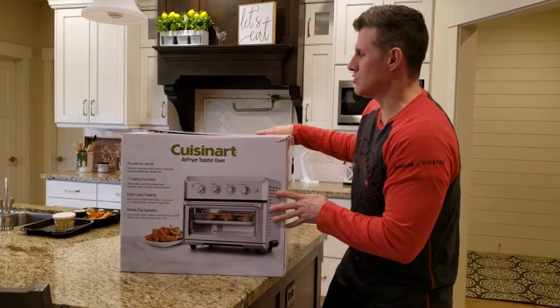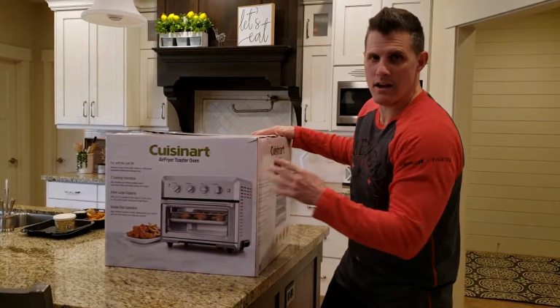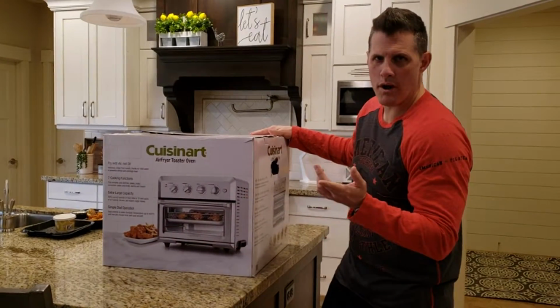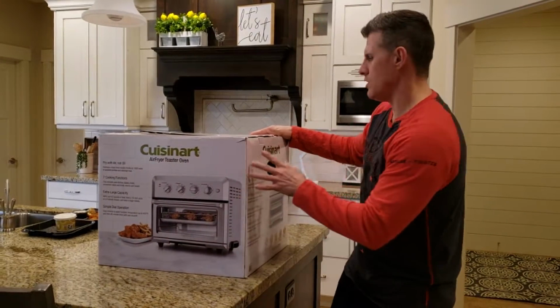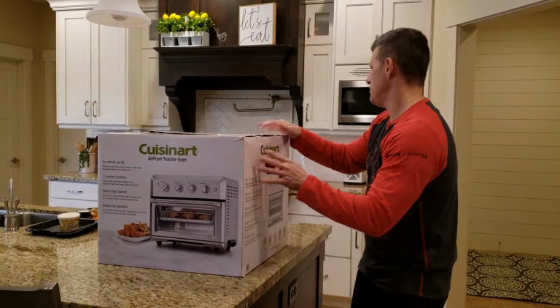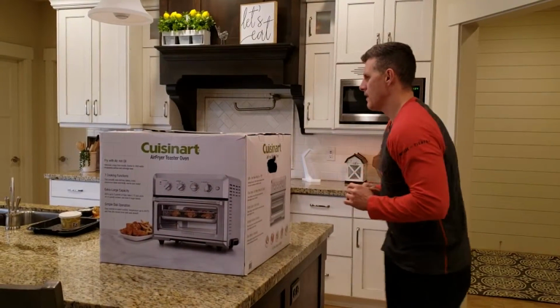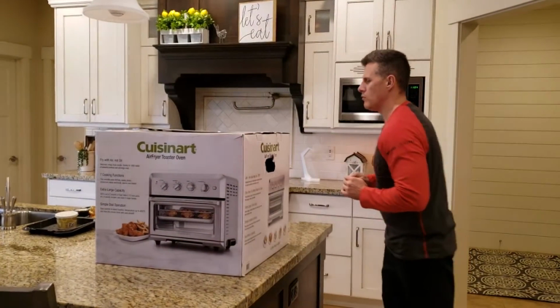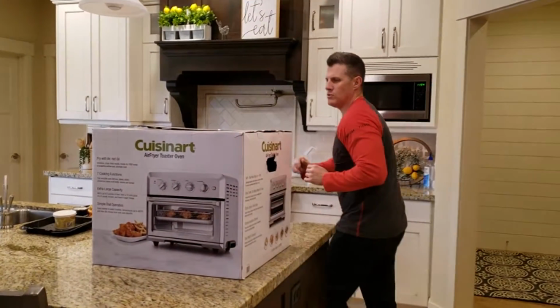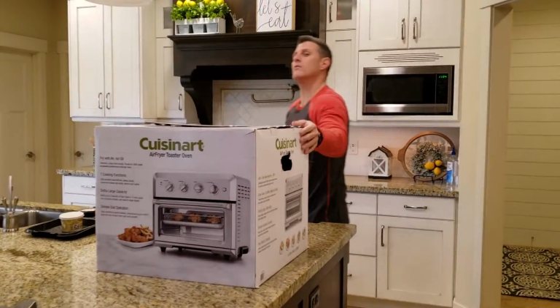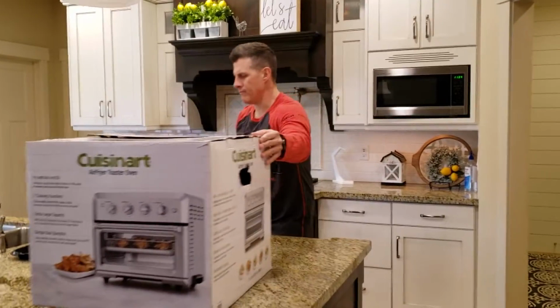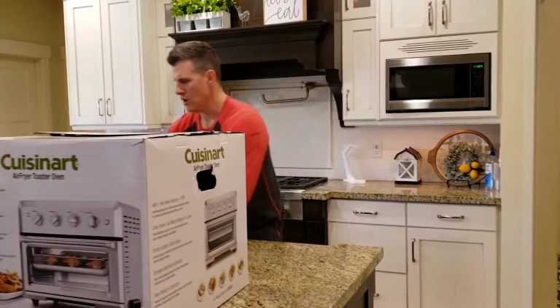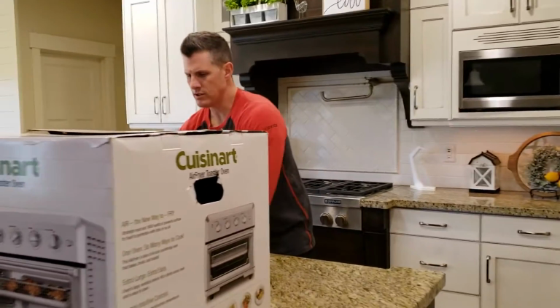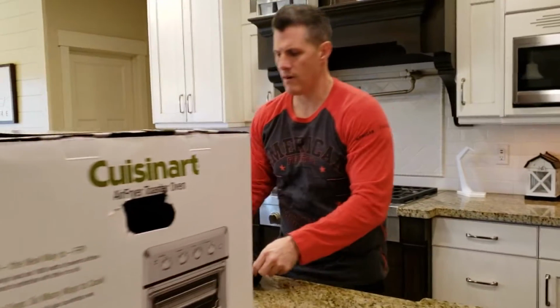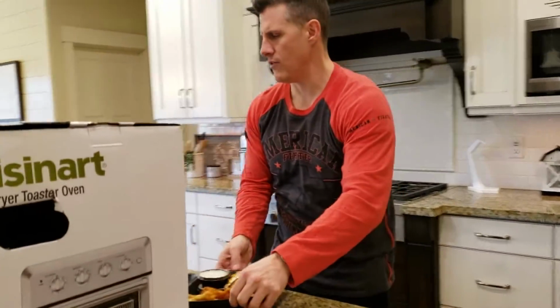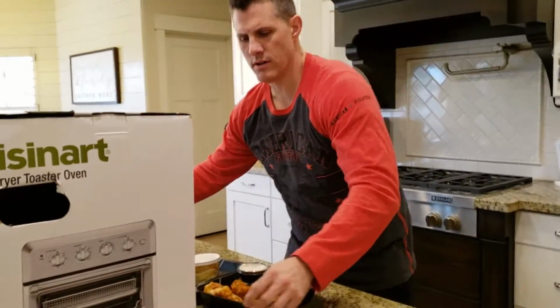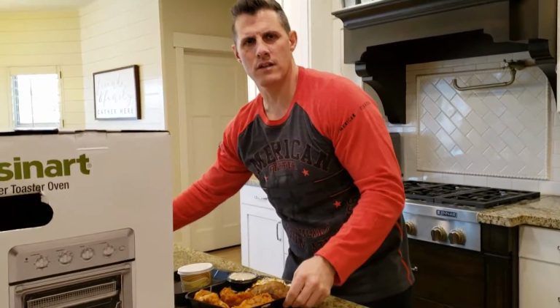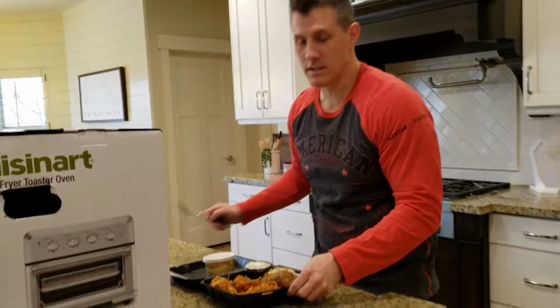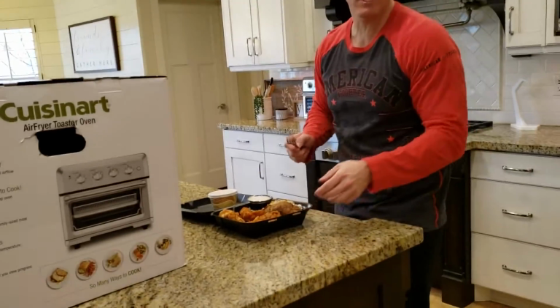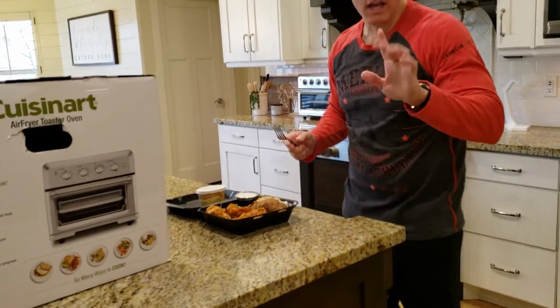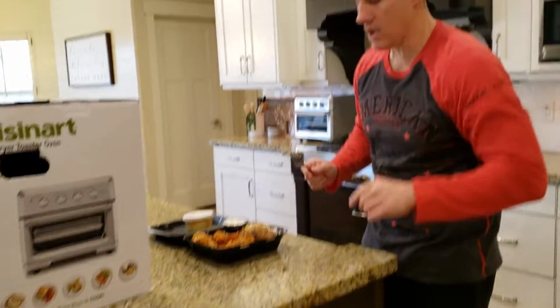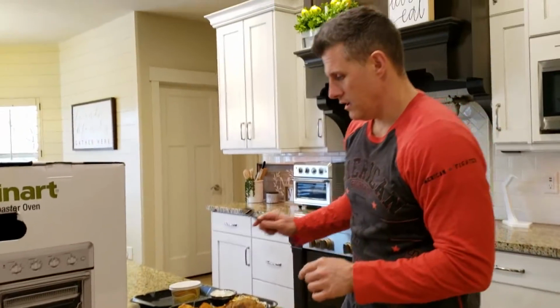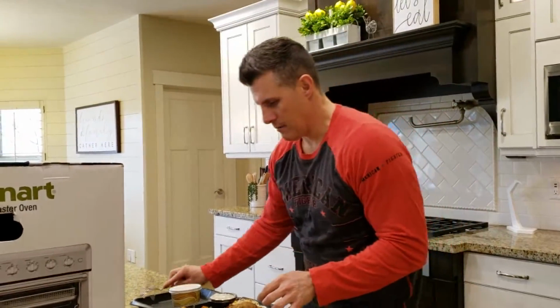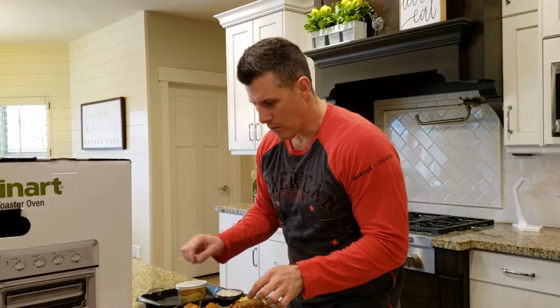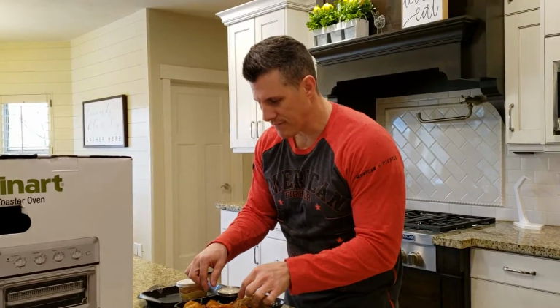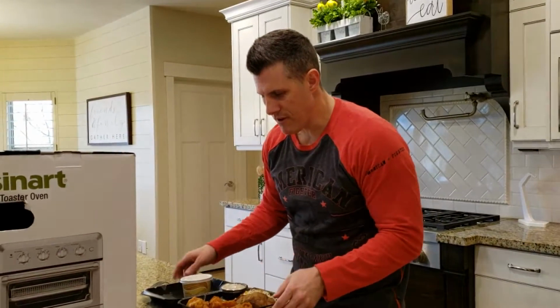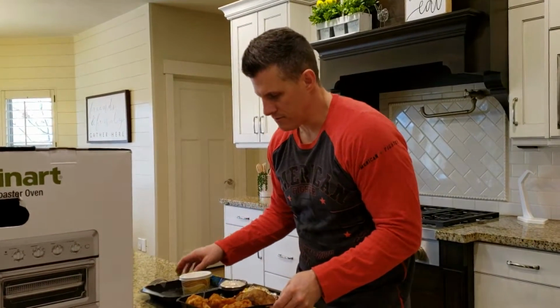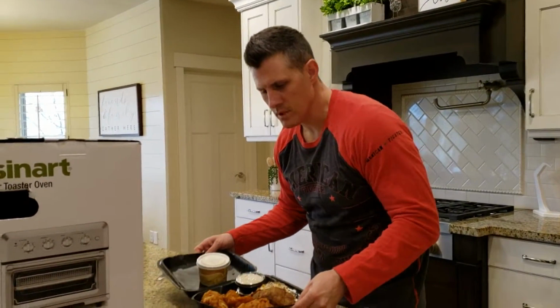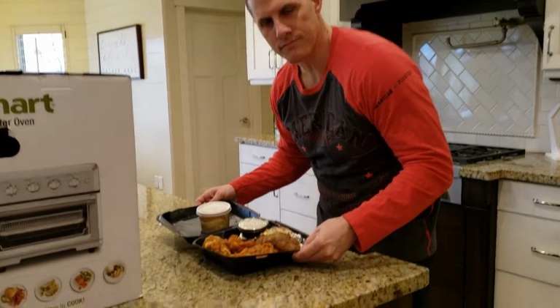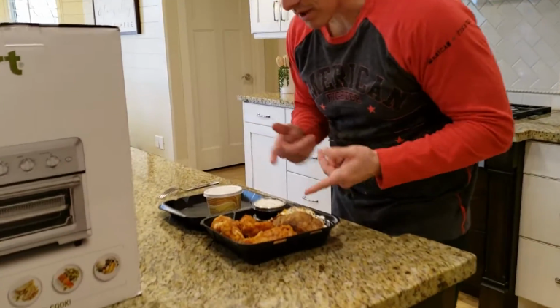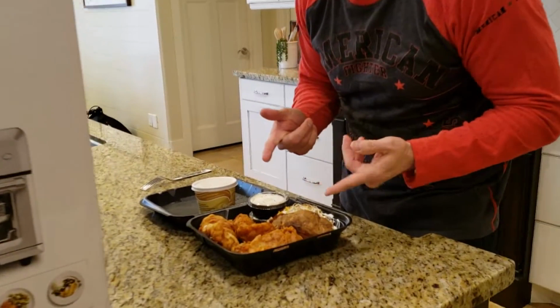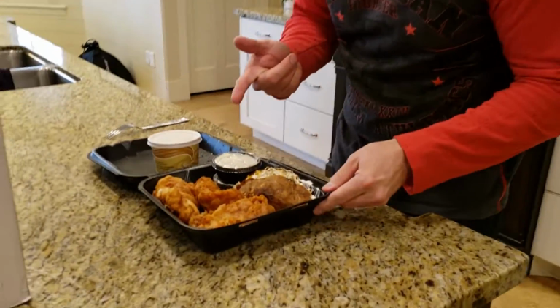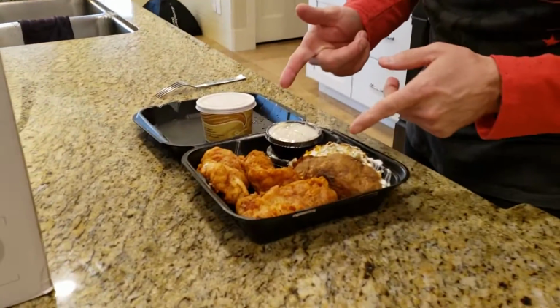So today, I wanted to show you something. We went to one of our favorite restaurants. This is Slap Tank in Lehigh, Utah. But we have leftover fish. Leftover codfish.